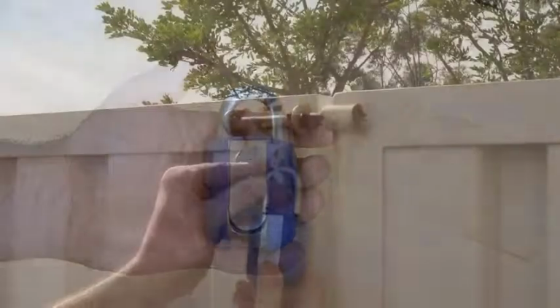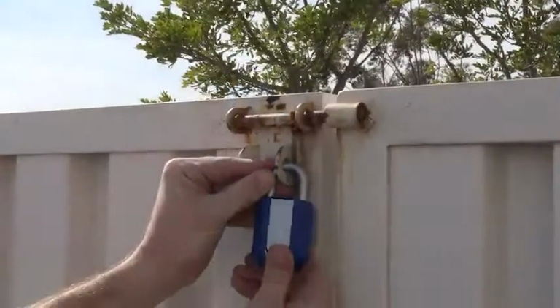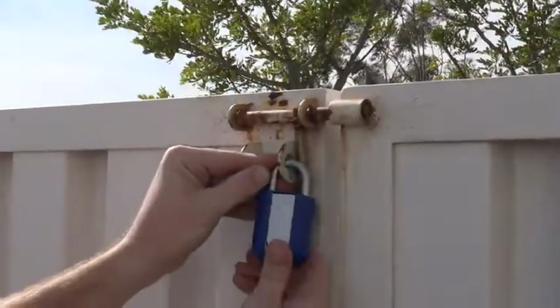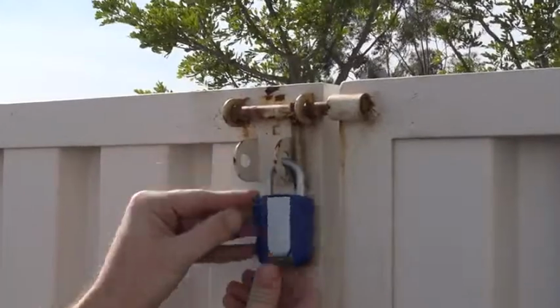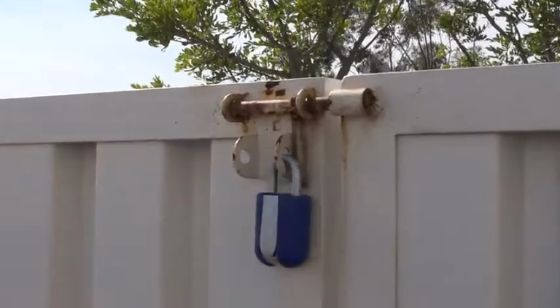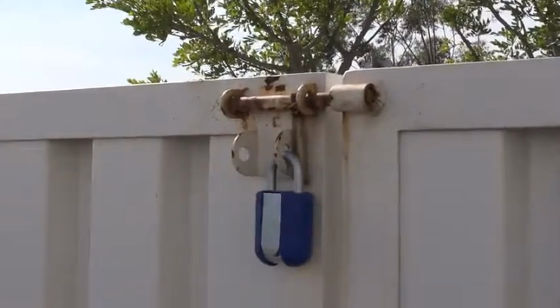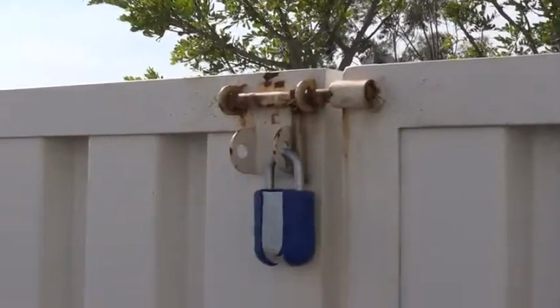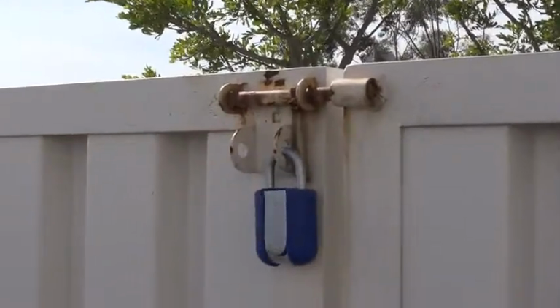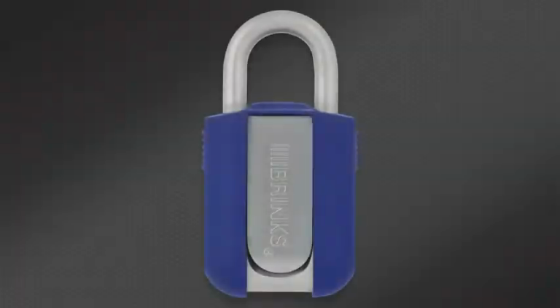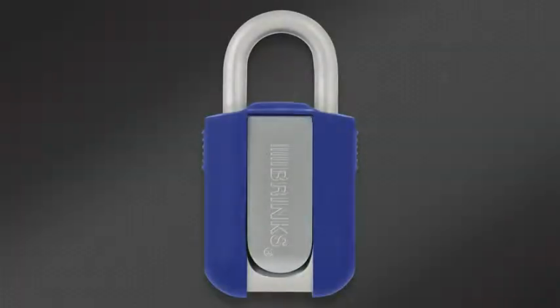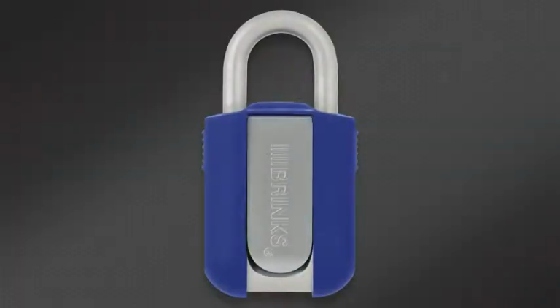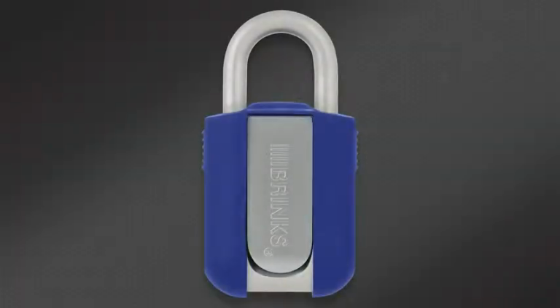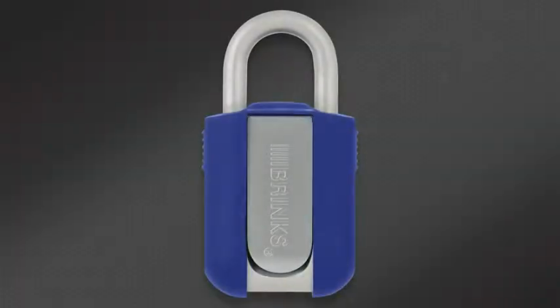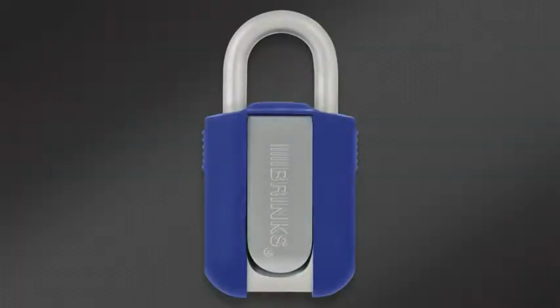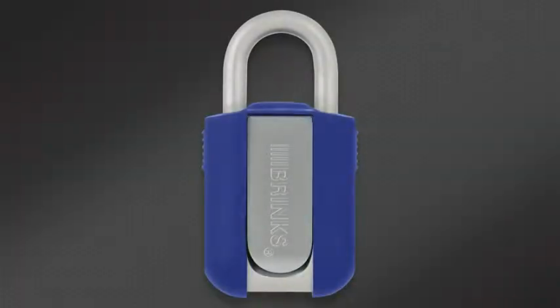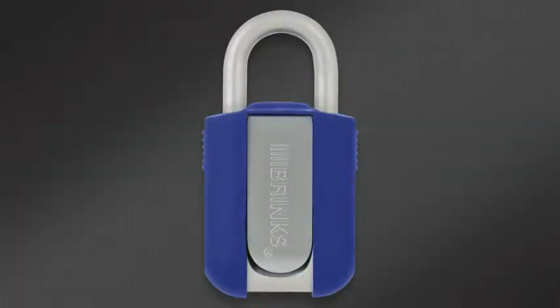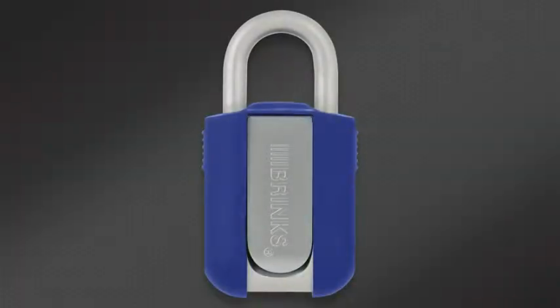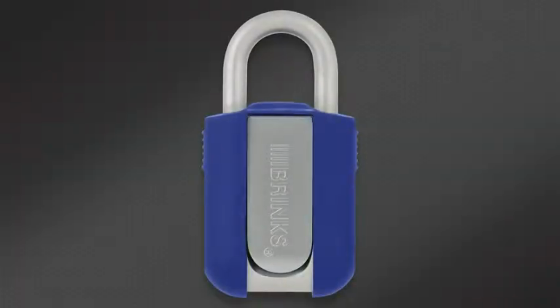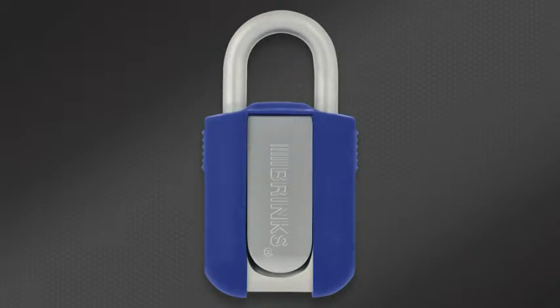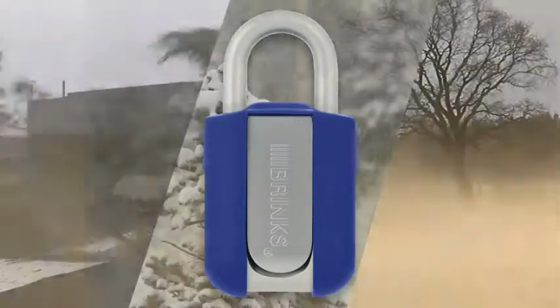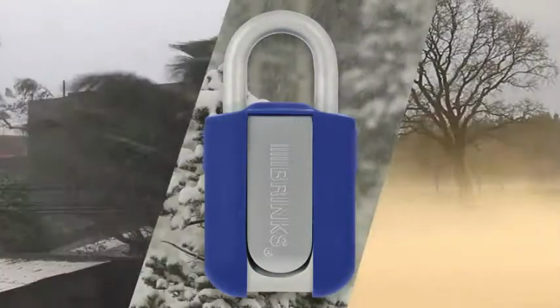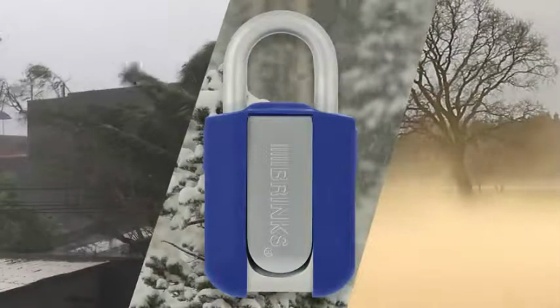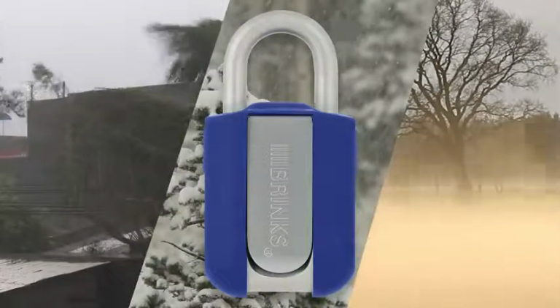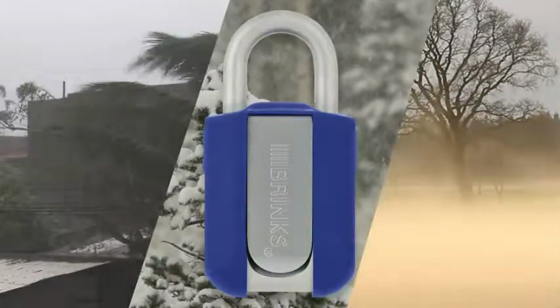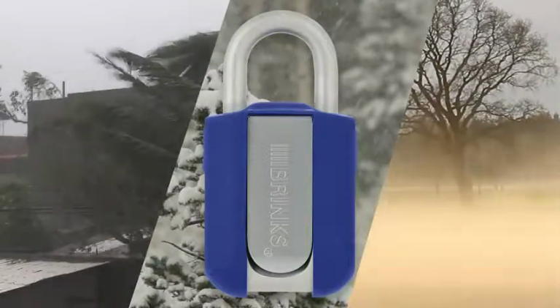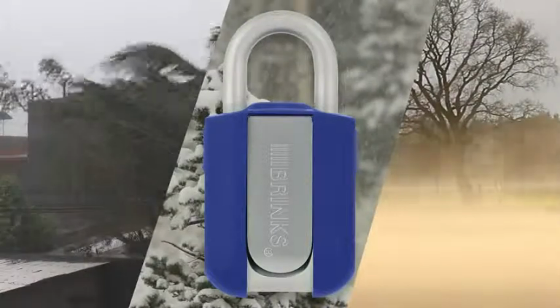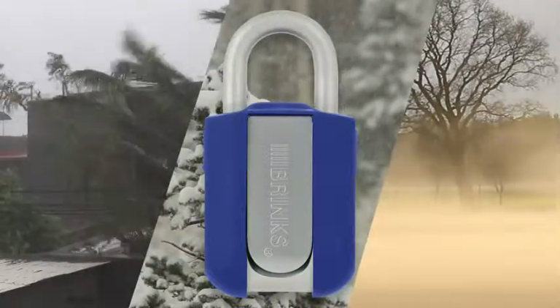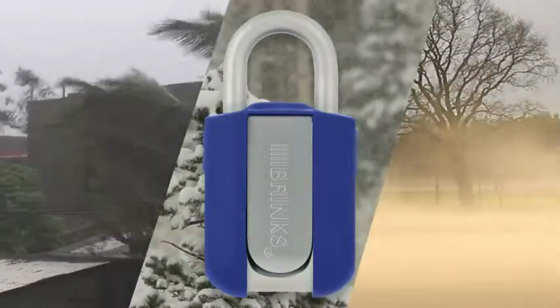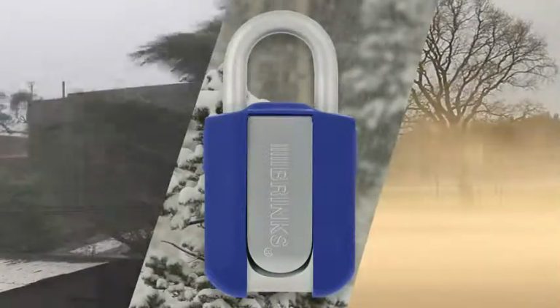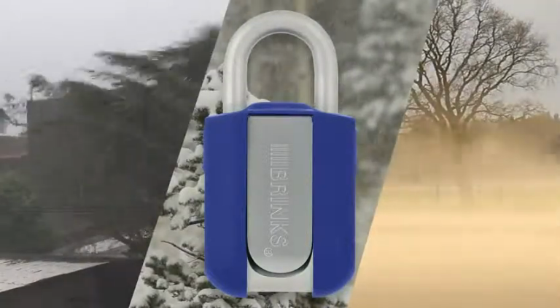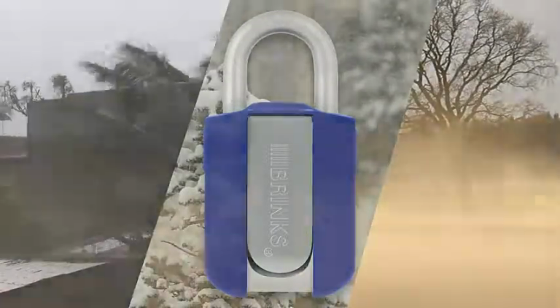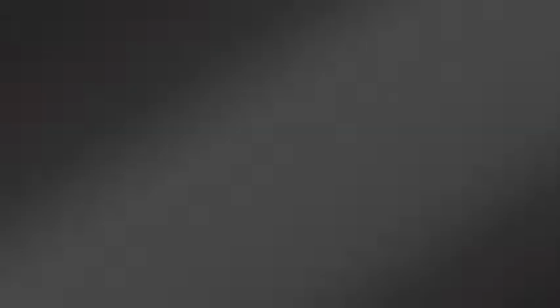There is no other lock like this. The Brinks Home Security Extreme Weather-Resistant Resettable Combination Padlock, designed to withstand the harshest environments, to keep your valuables safe and secure.